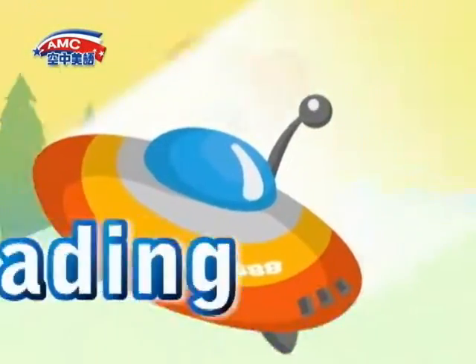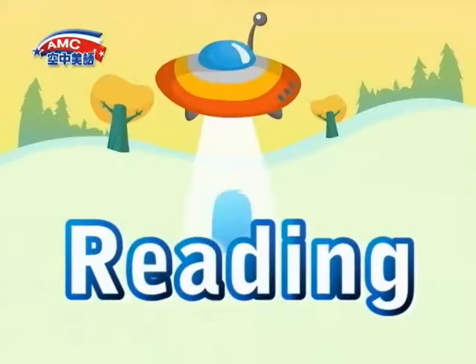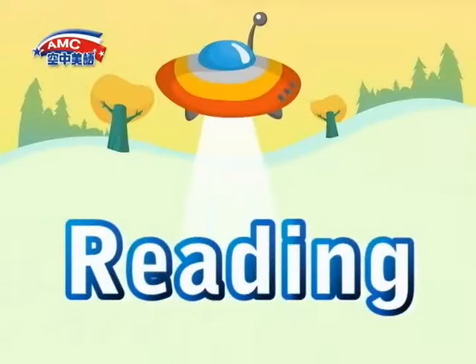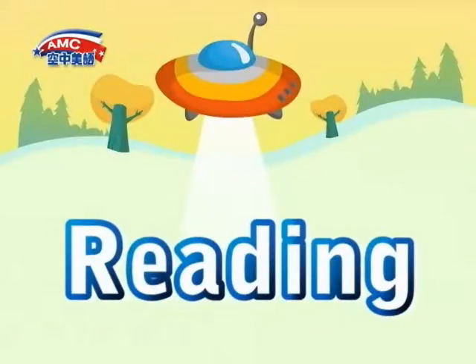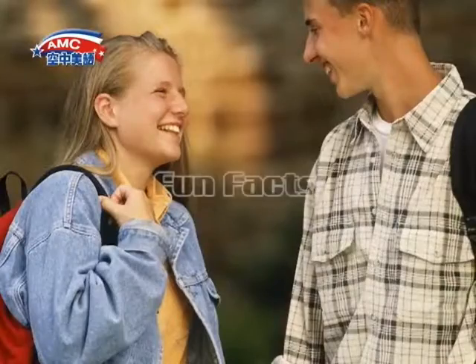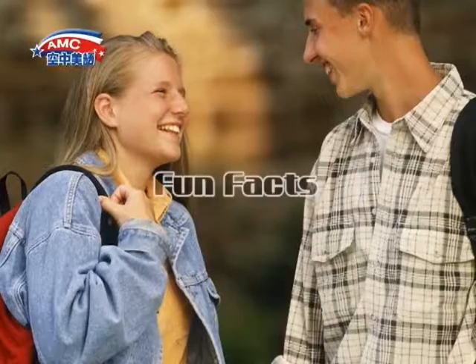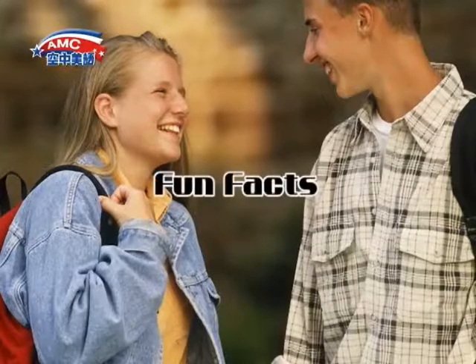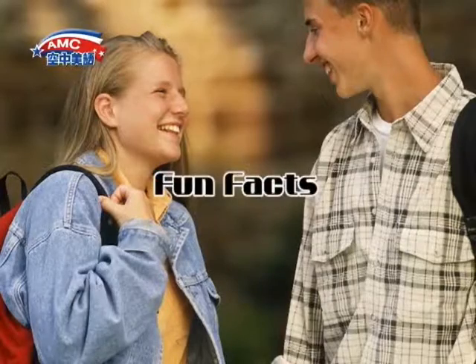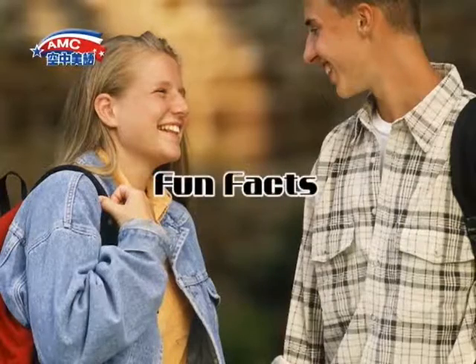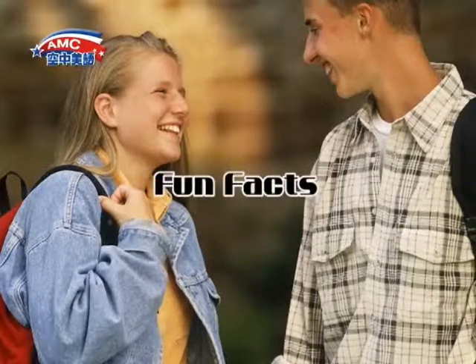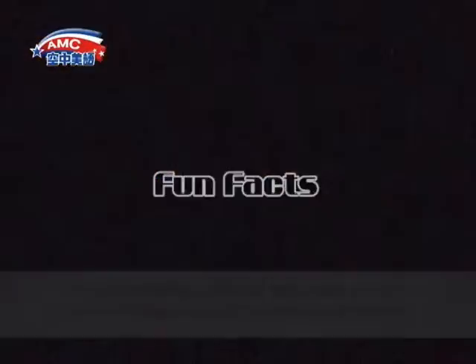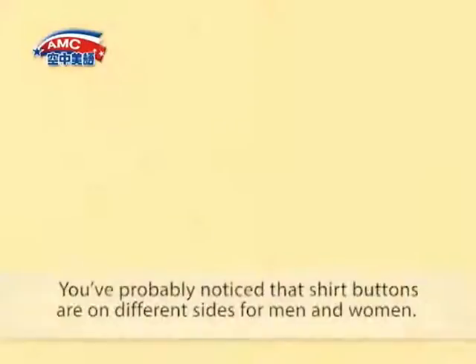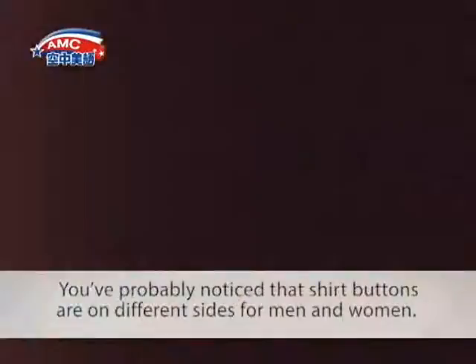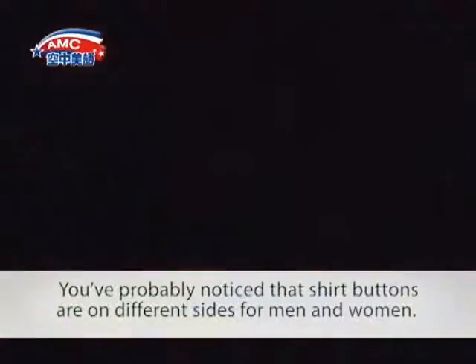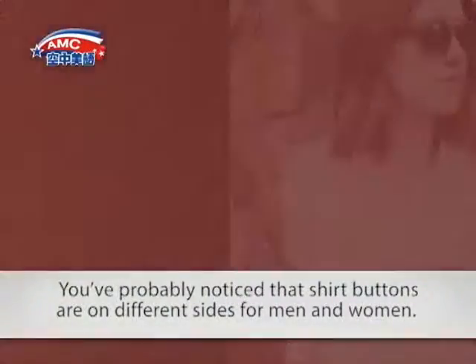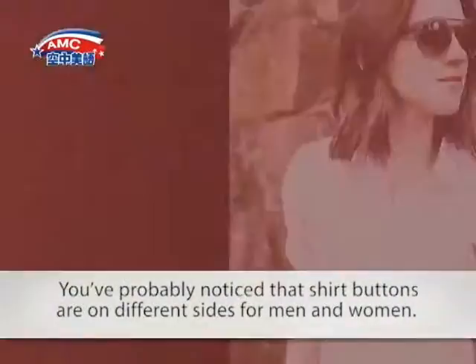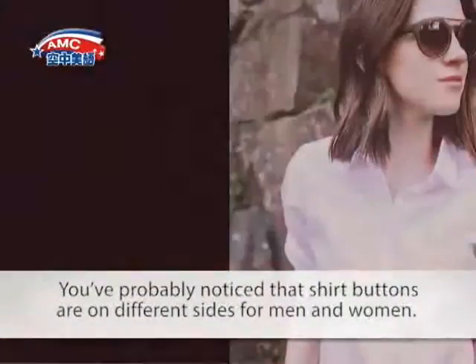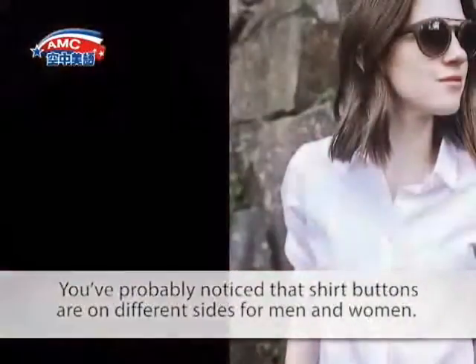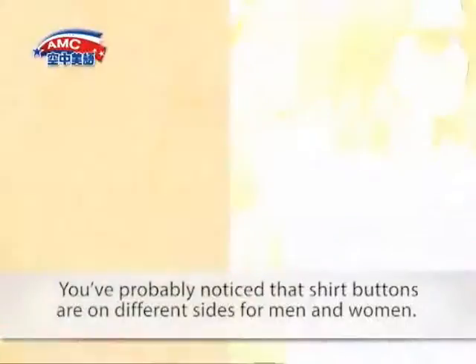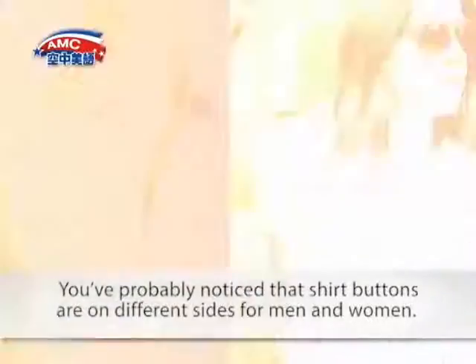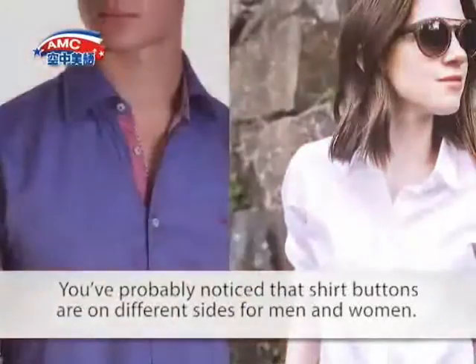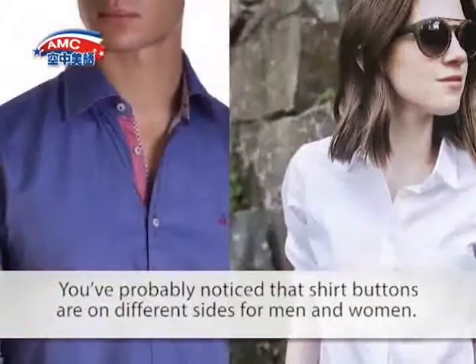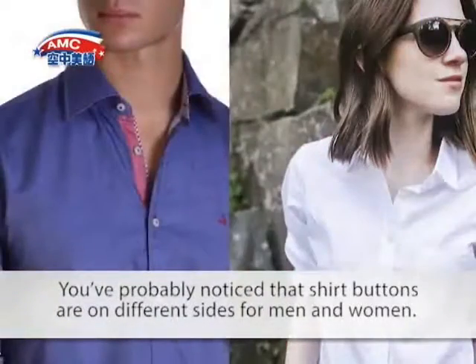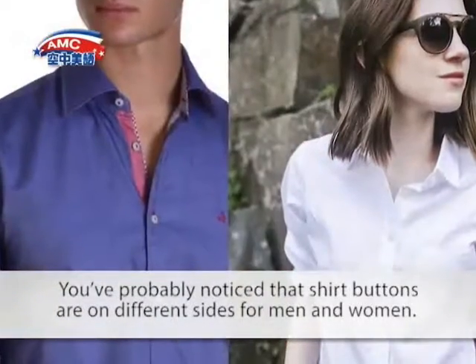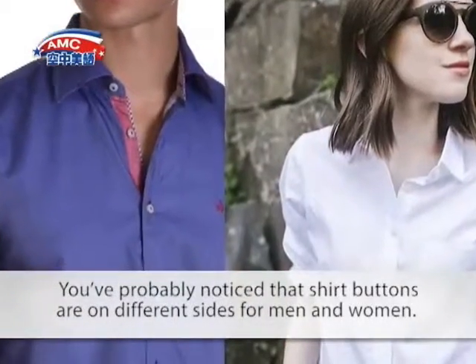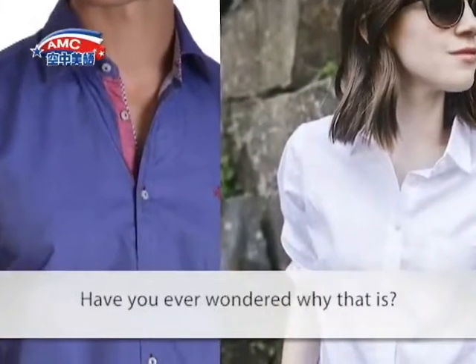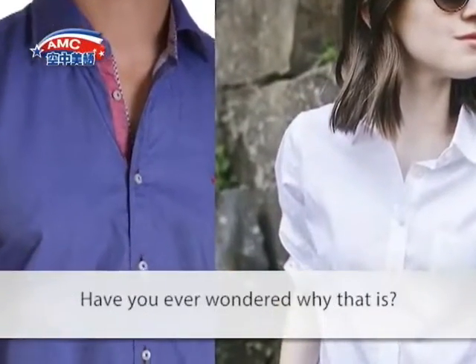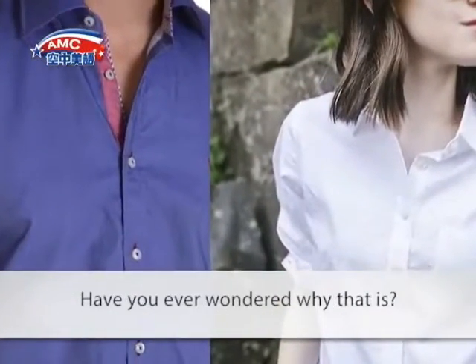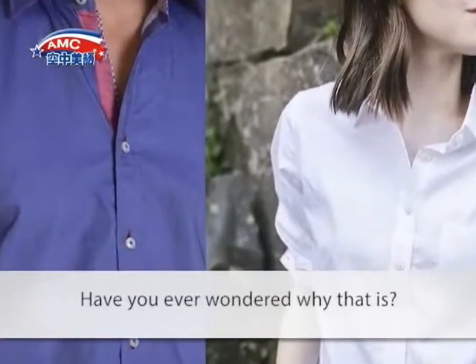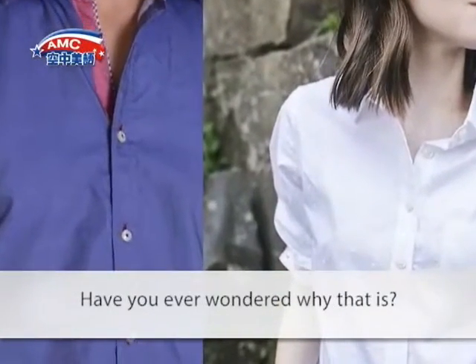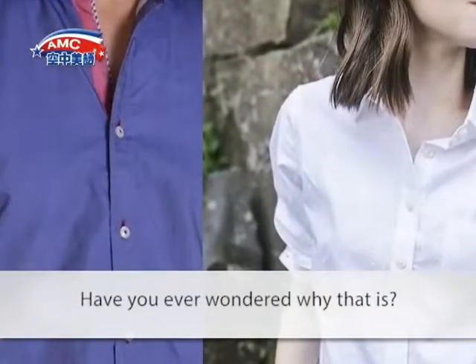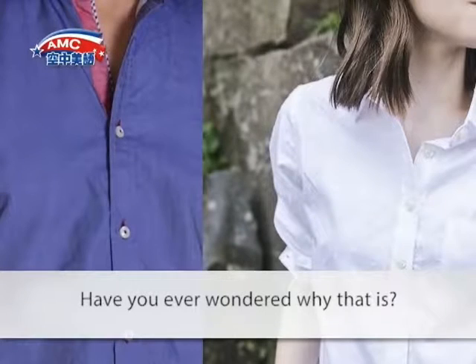Reading. Fun Facts: You've probably noticed that shirt buttons are on different sides for men and women. Have you ever wondered why that is?